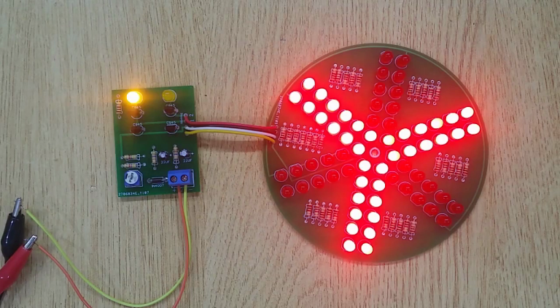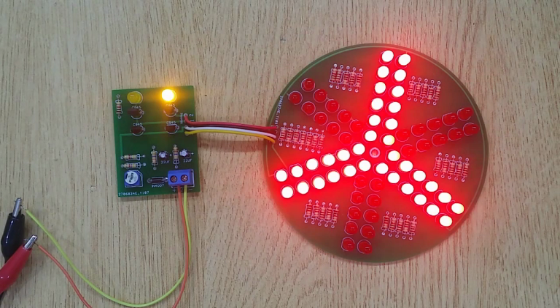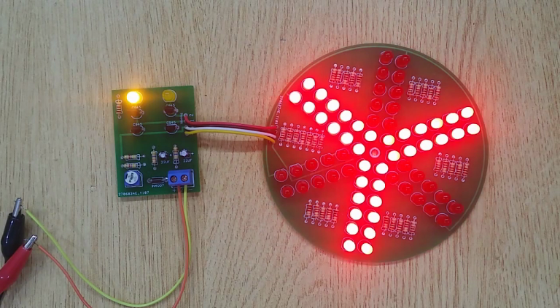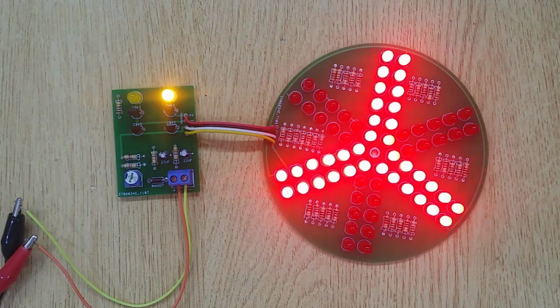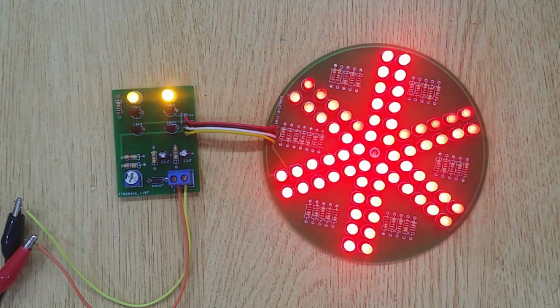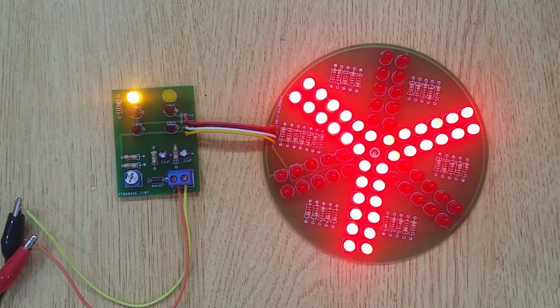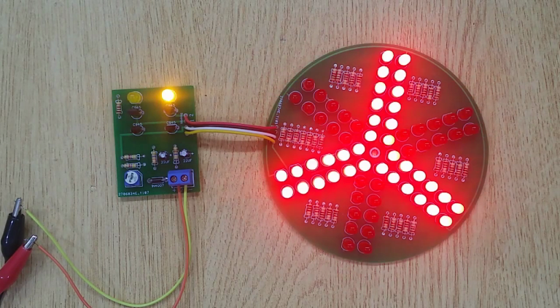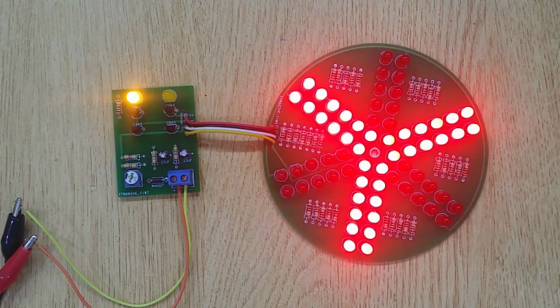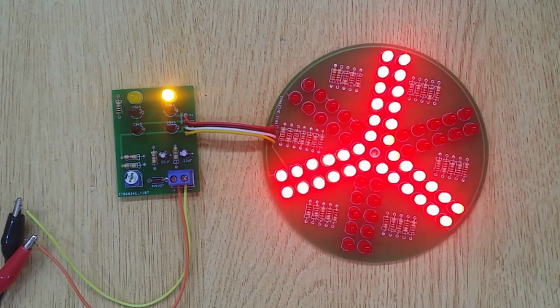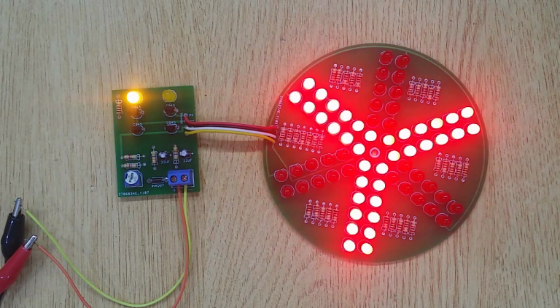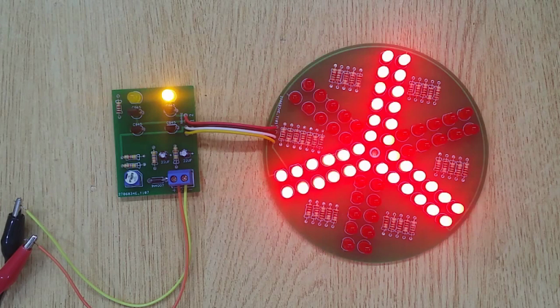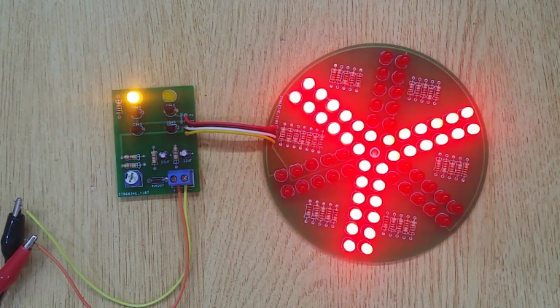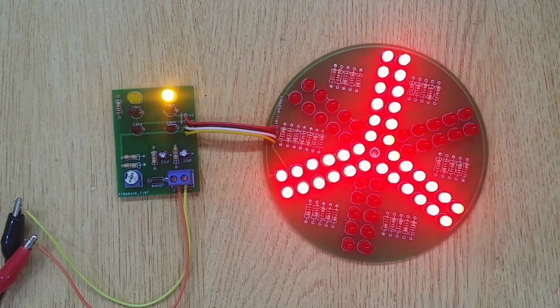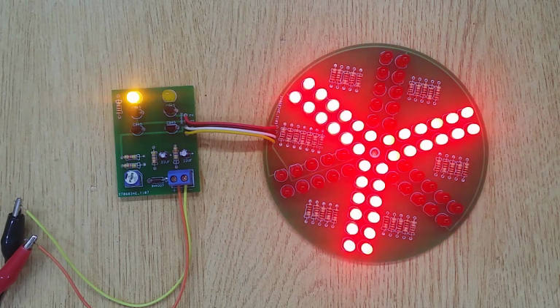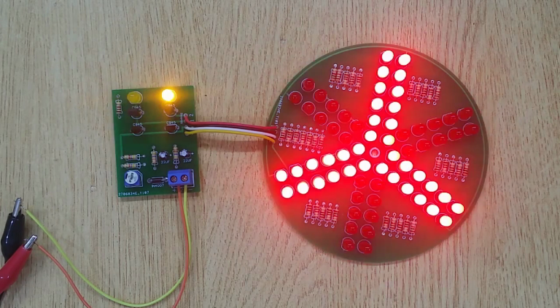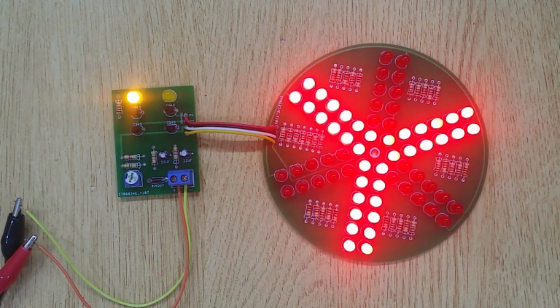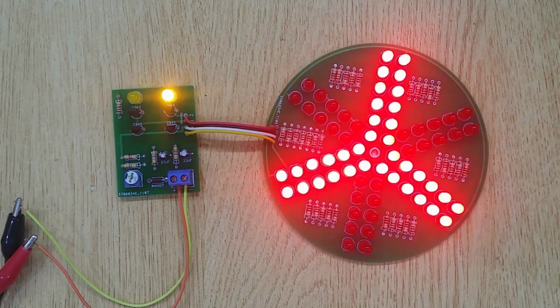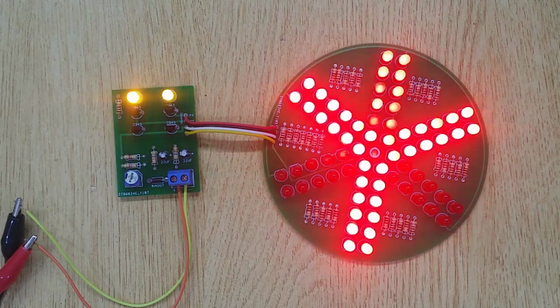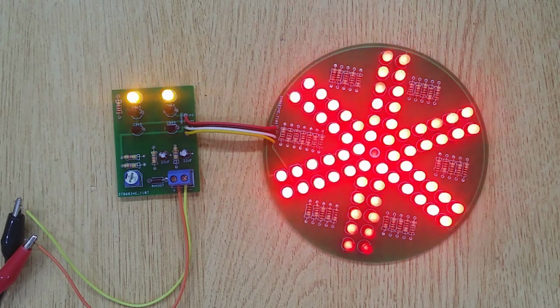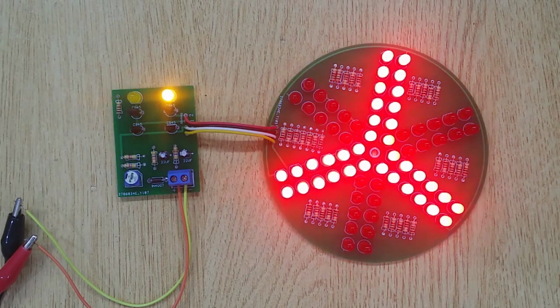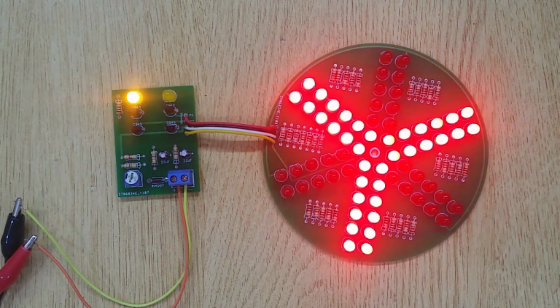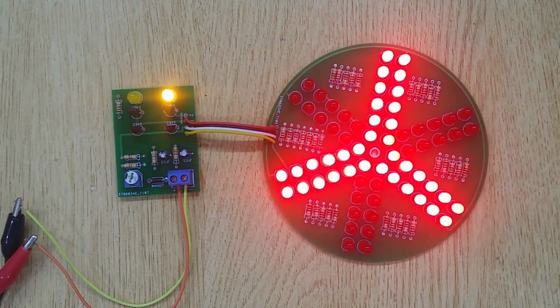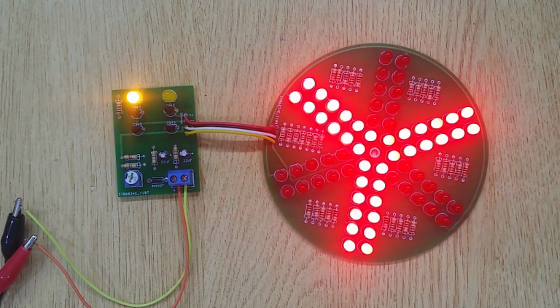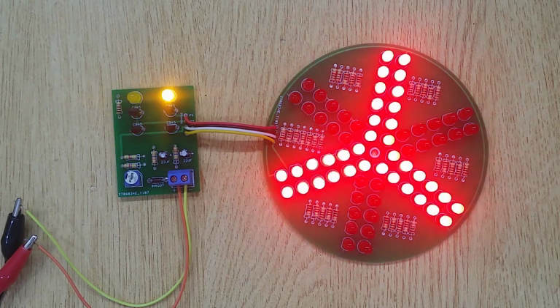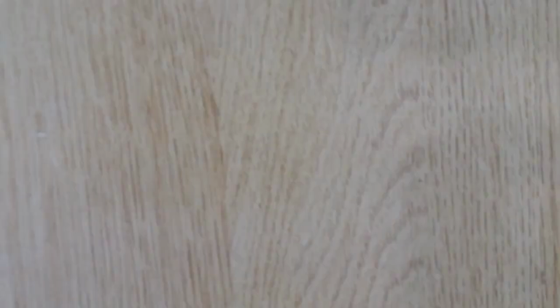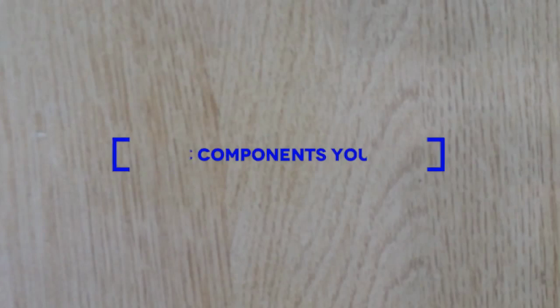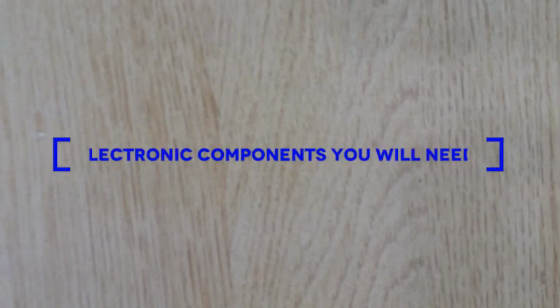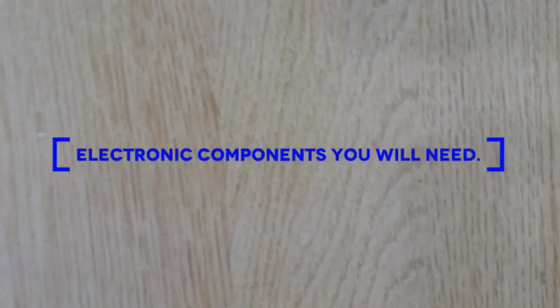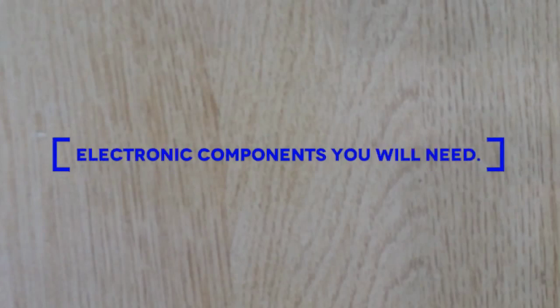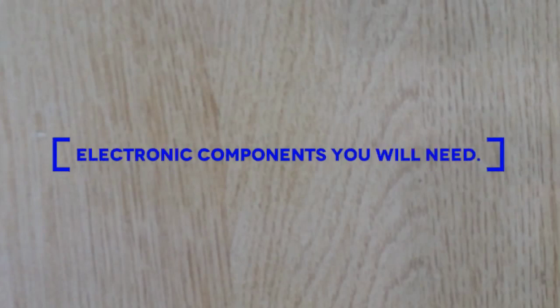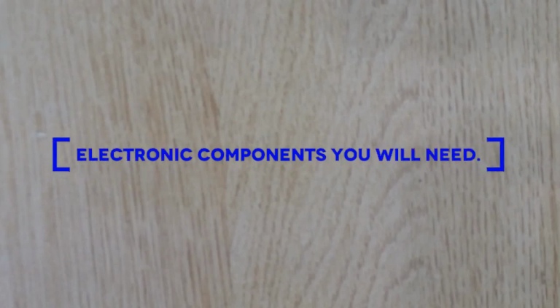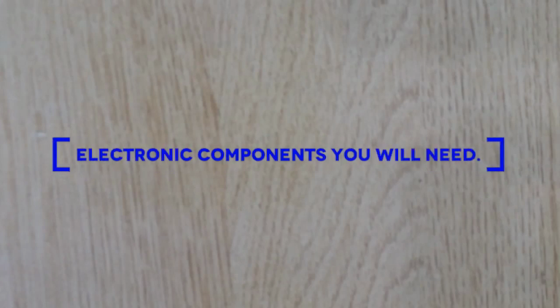Hi friends, today in this video I'm going to show you how to make an LED Decorator Fan. This LED Decorator Fan is working on 12V power. Before starting the whole procedure, let's show you the electronic components you will need.